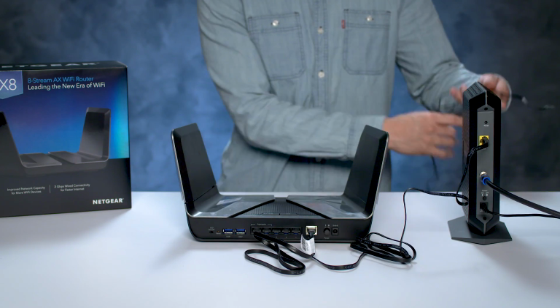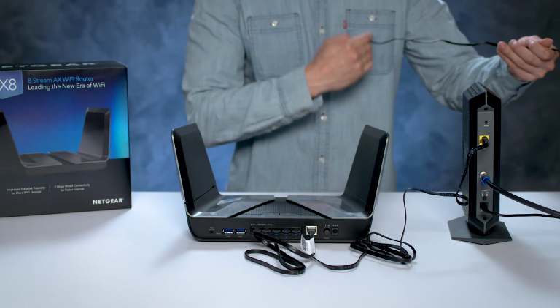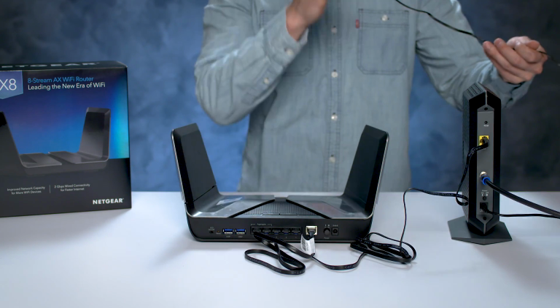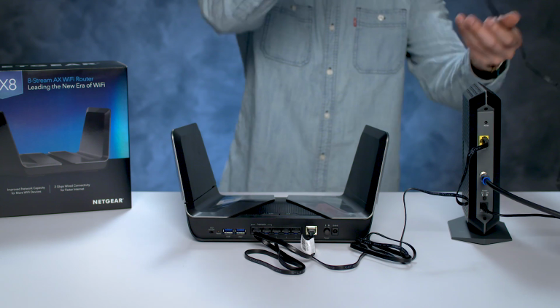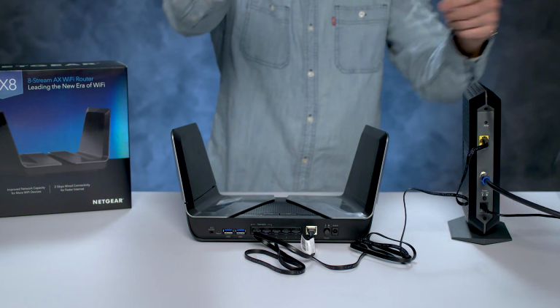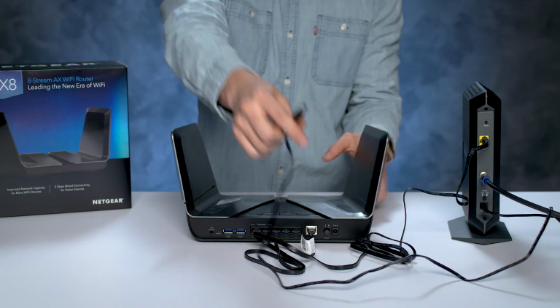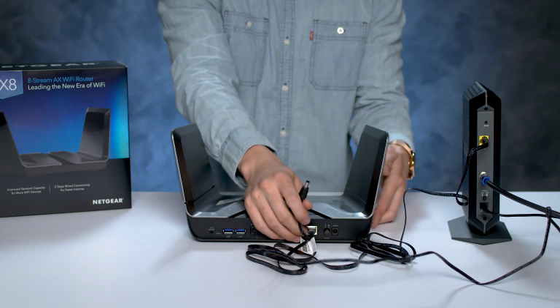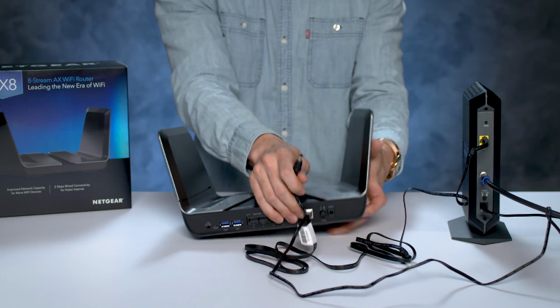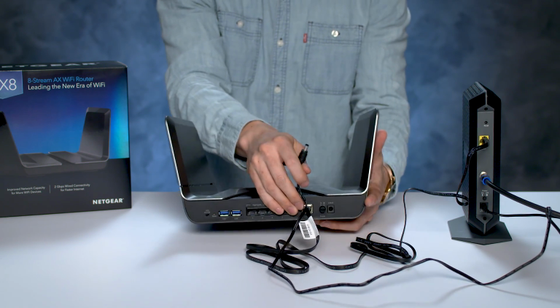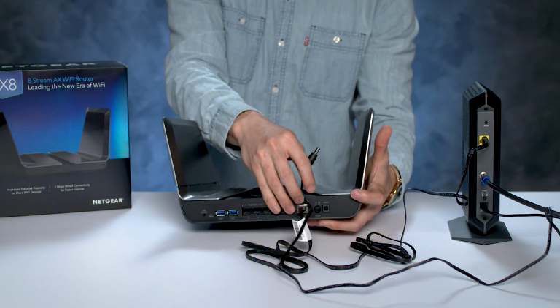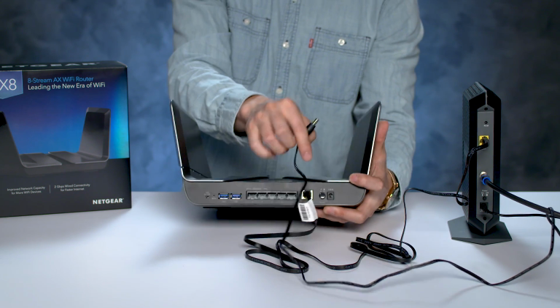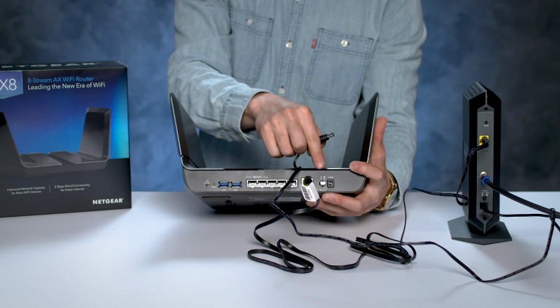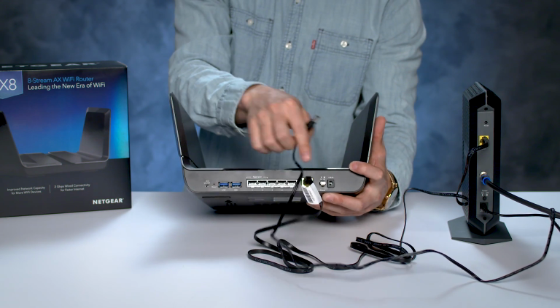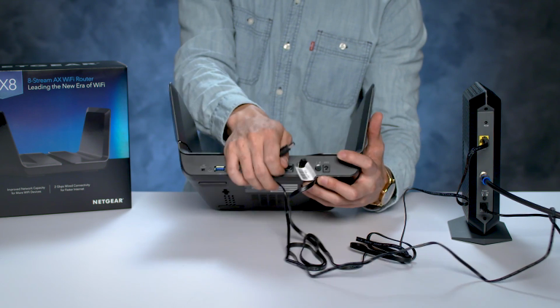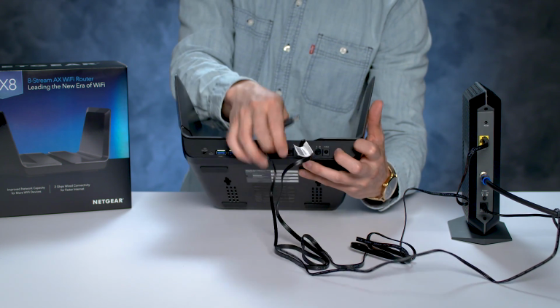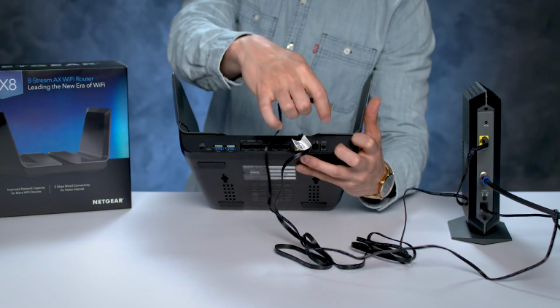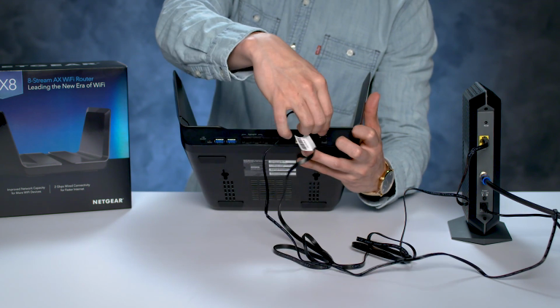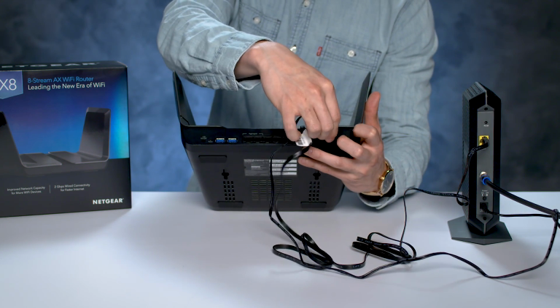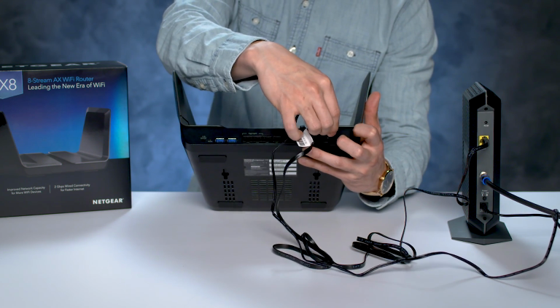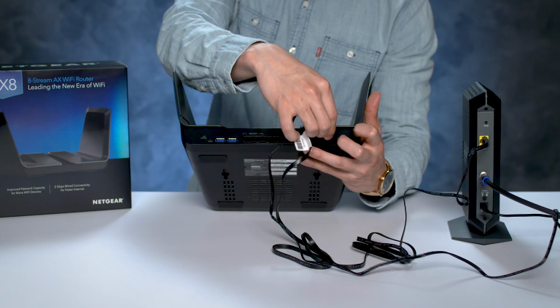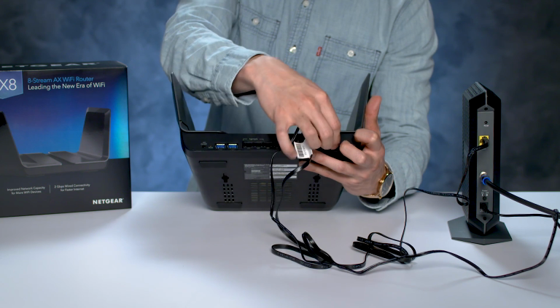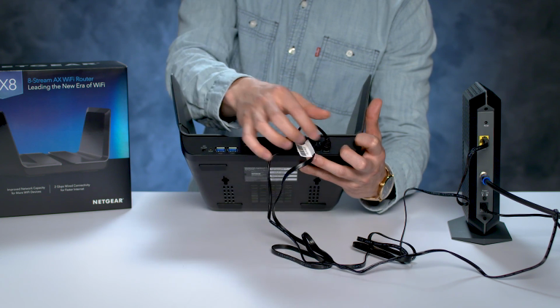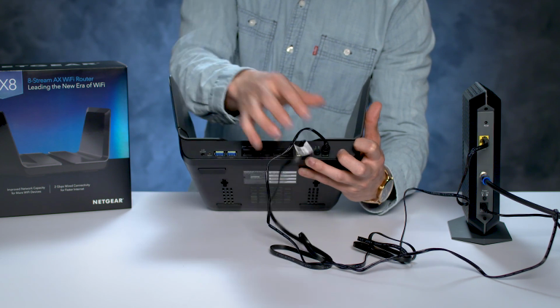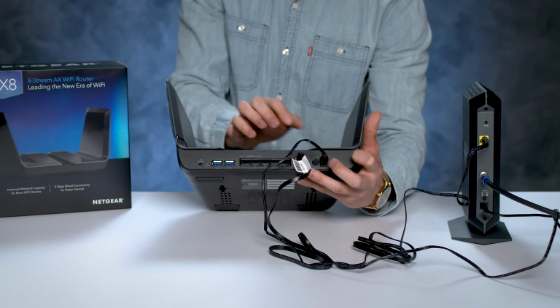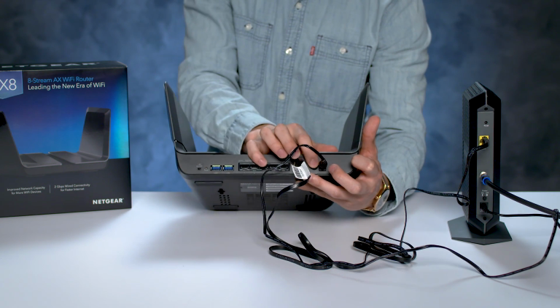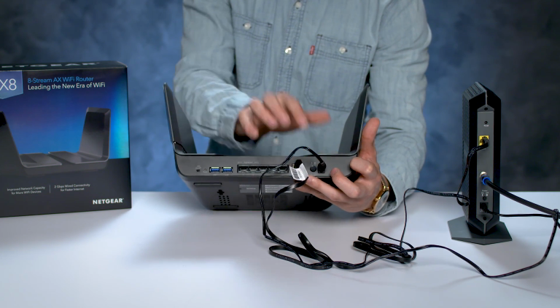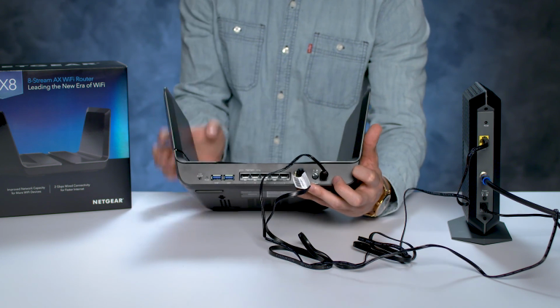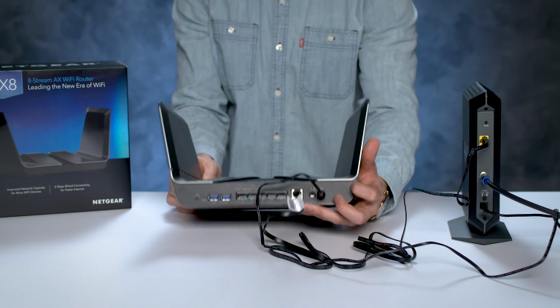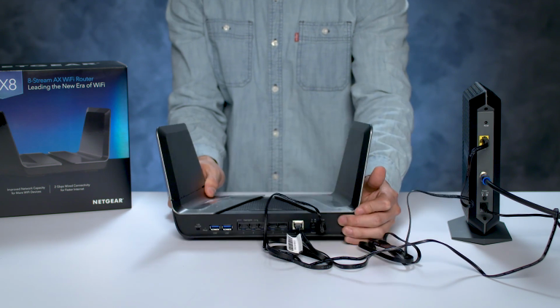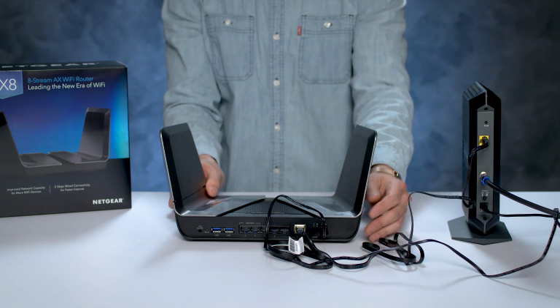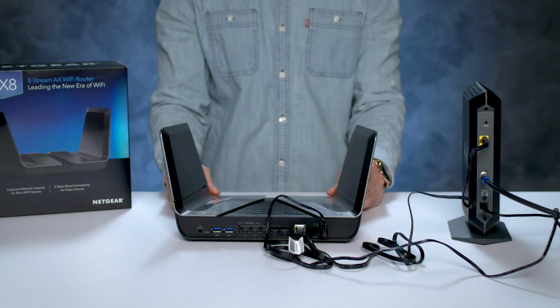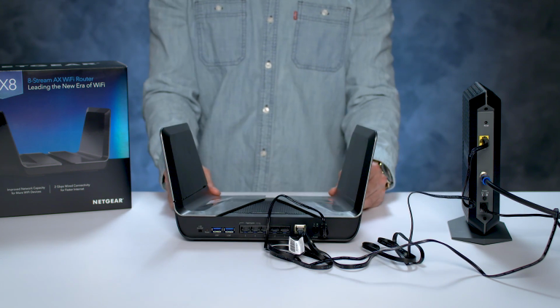The power adapter will plug into the port on the far right-hand side of the back of the AX8. Then plug in the power brick into a wall outlet to power up your router.